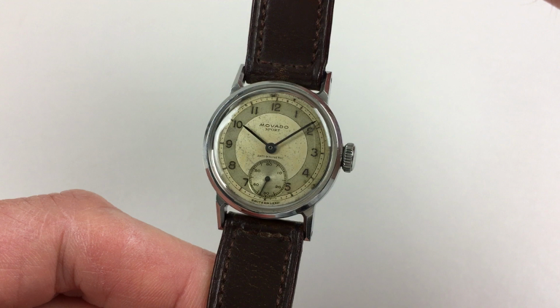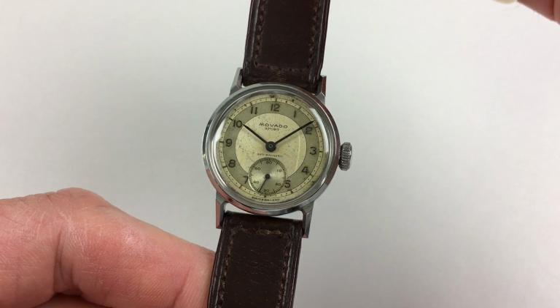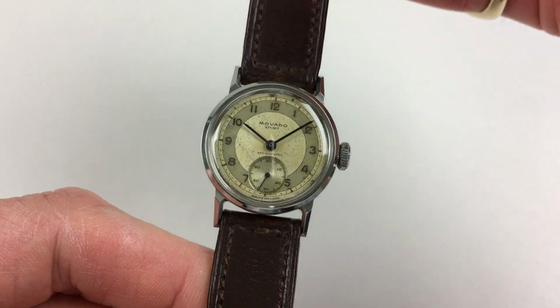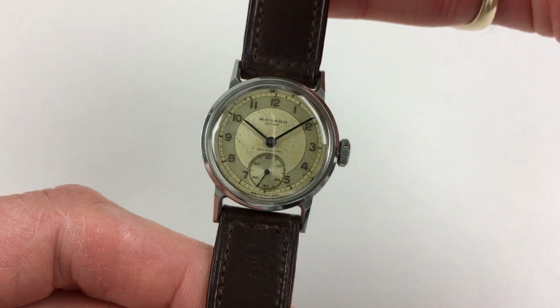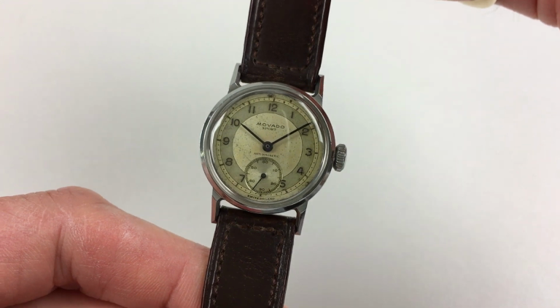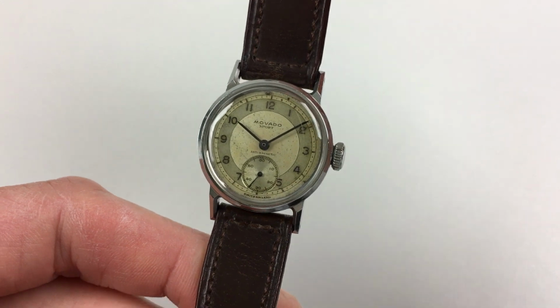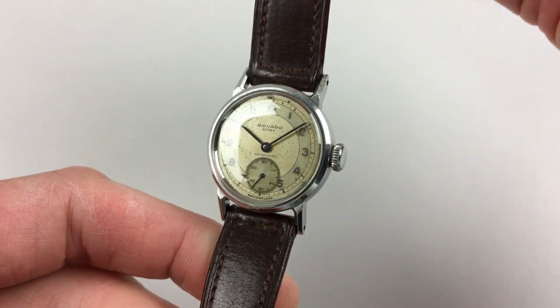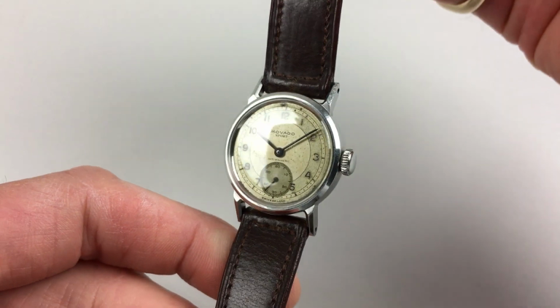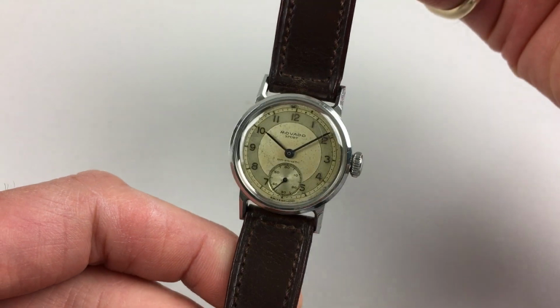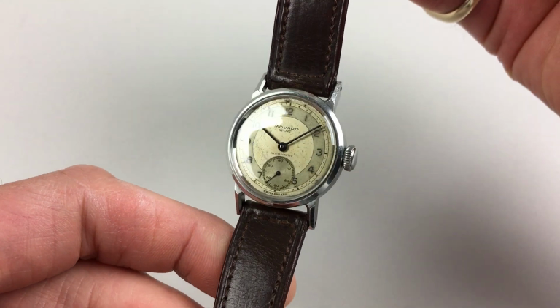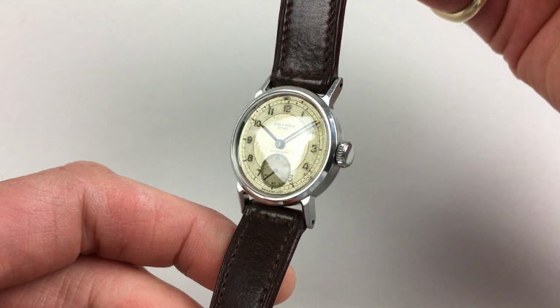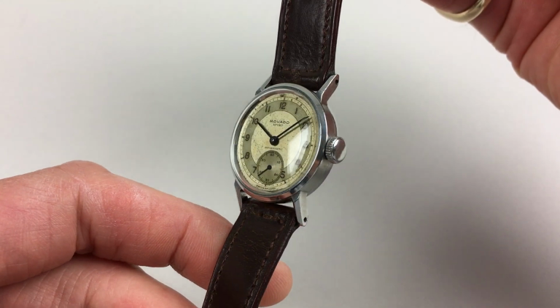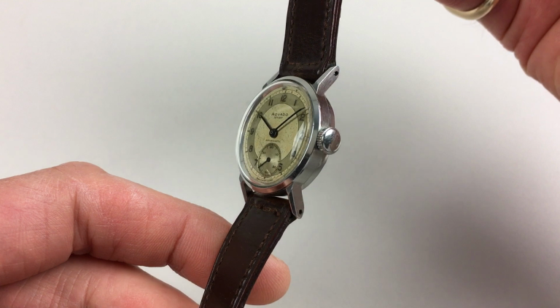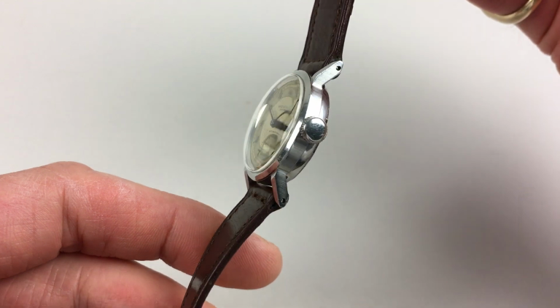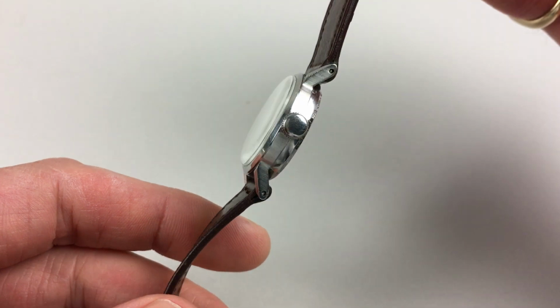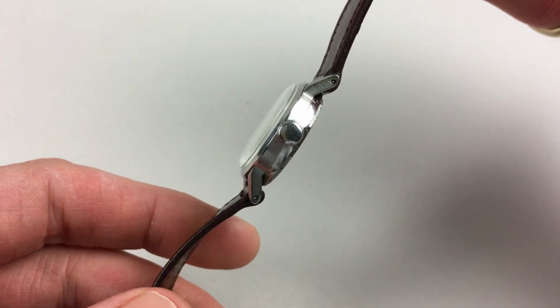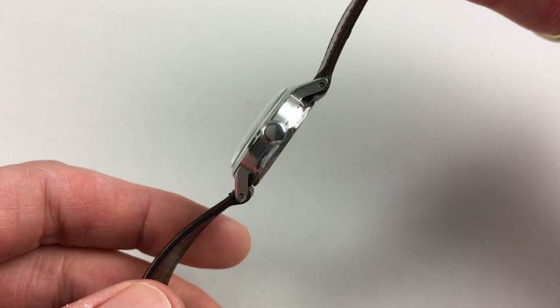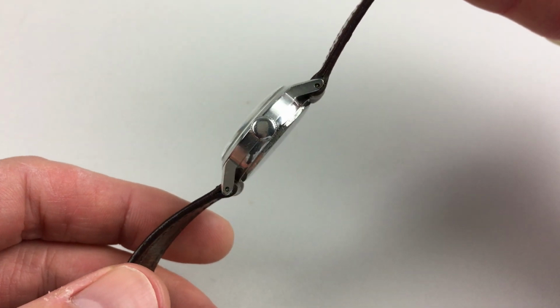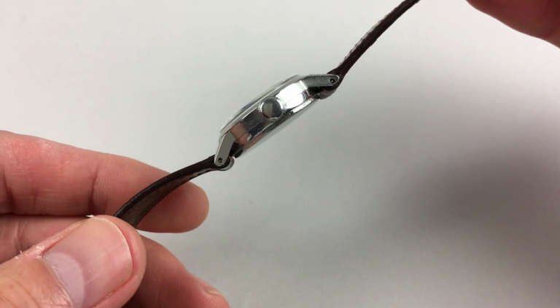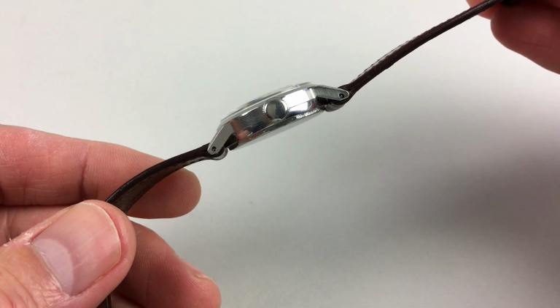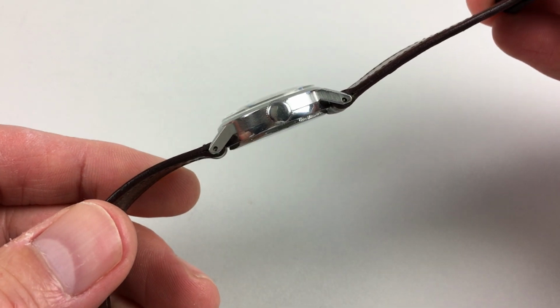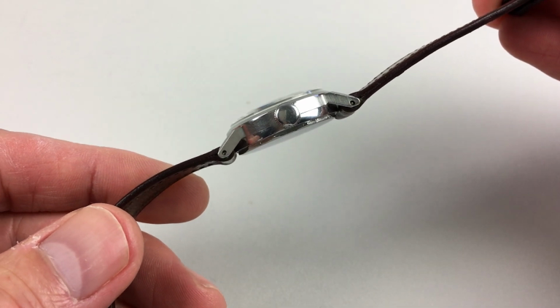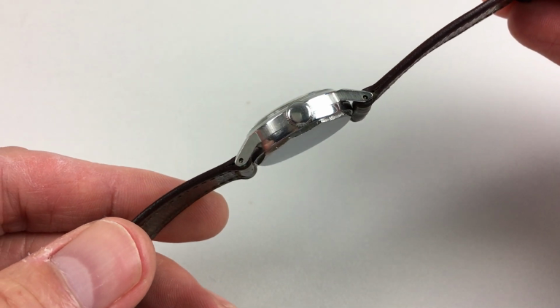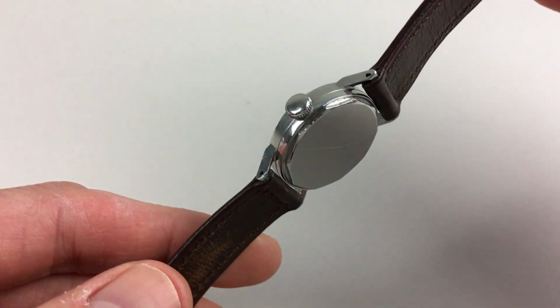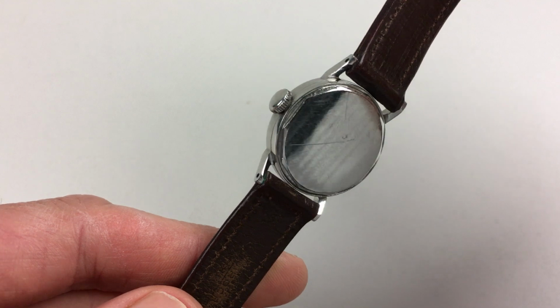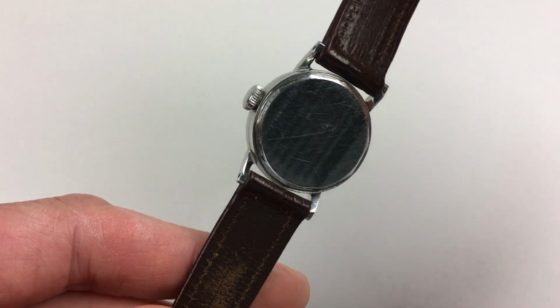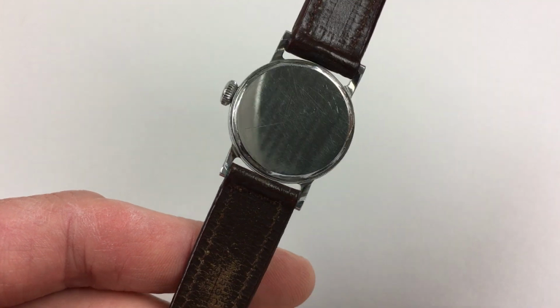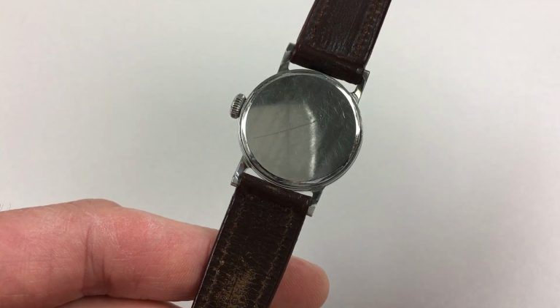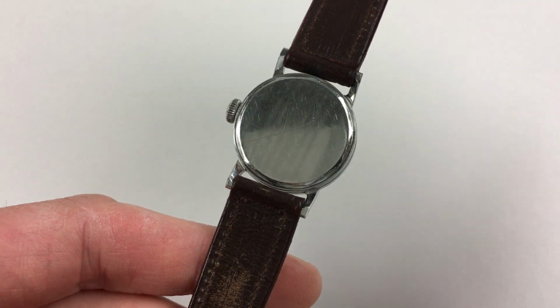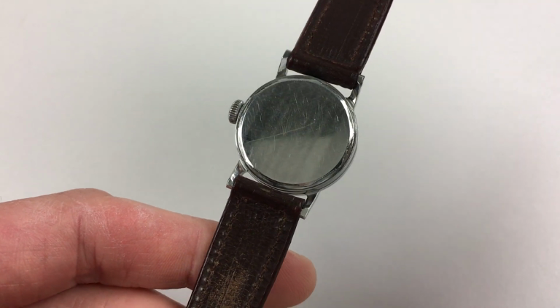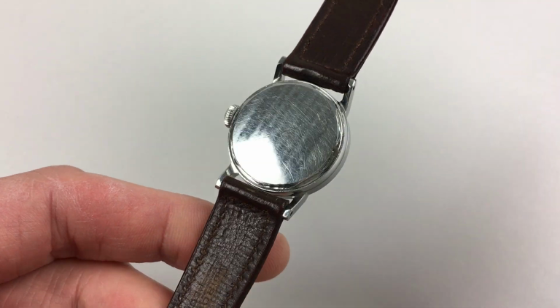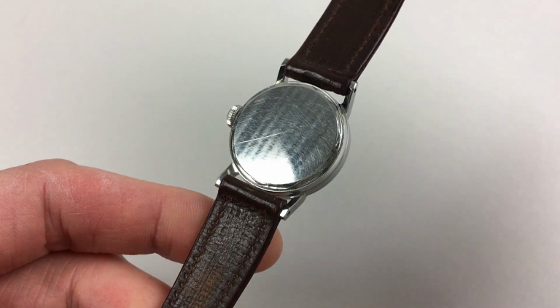There are blued steel hands, and the lugs are centrally faceted. There's a satin finish to the case sides, and the caseback screws down with multi-faceted edges.